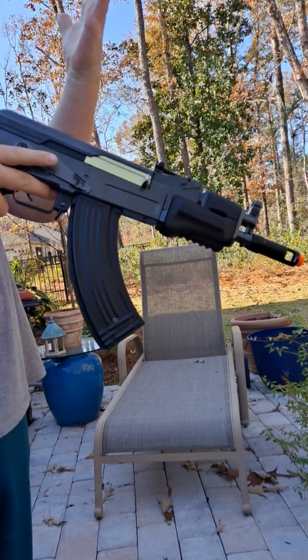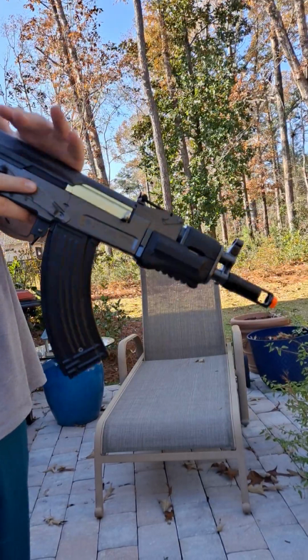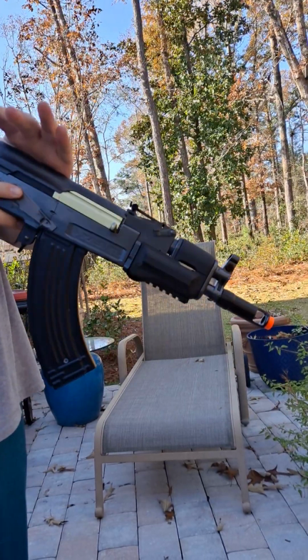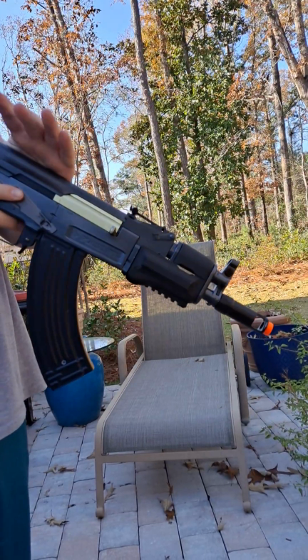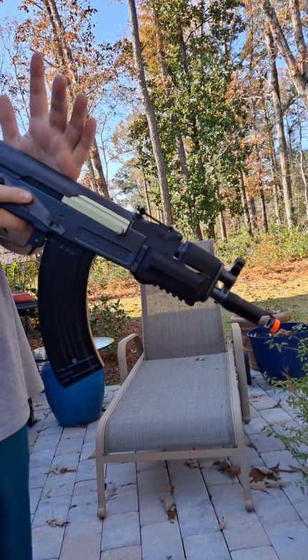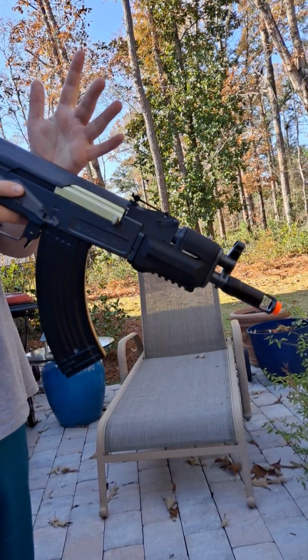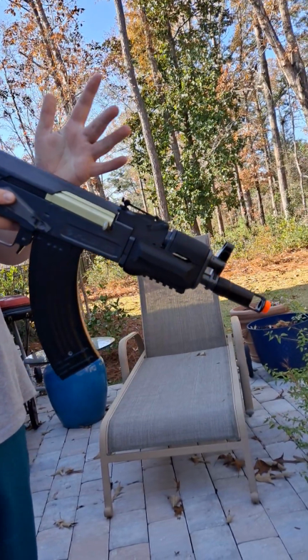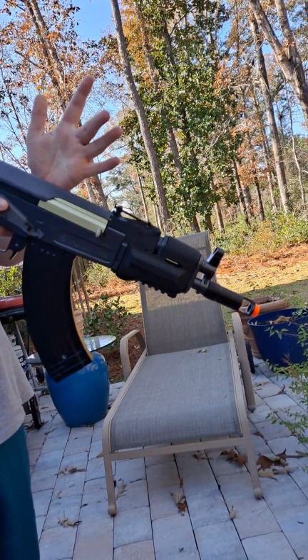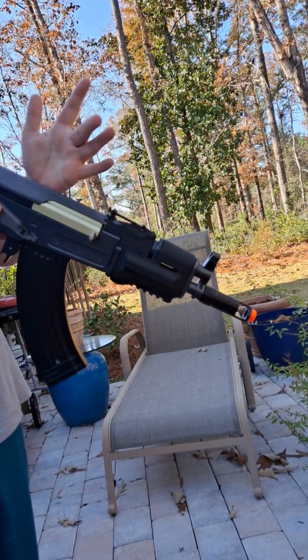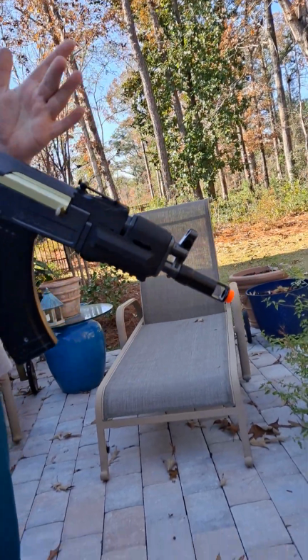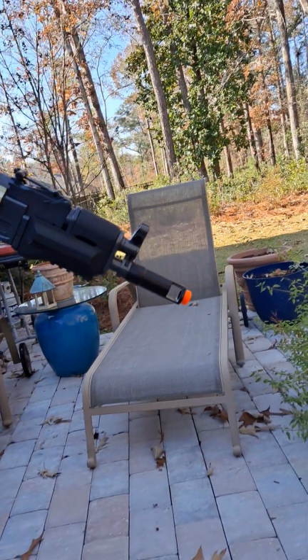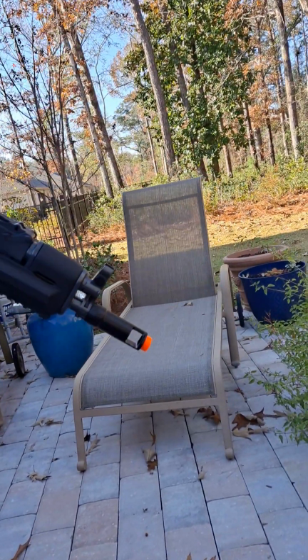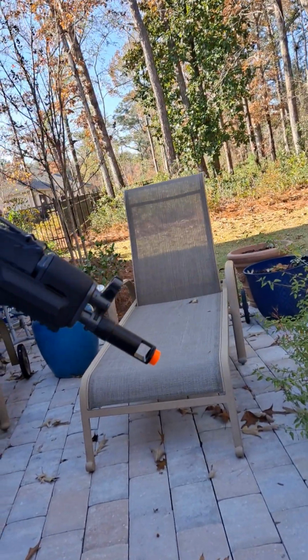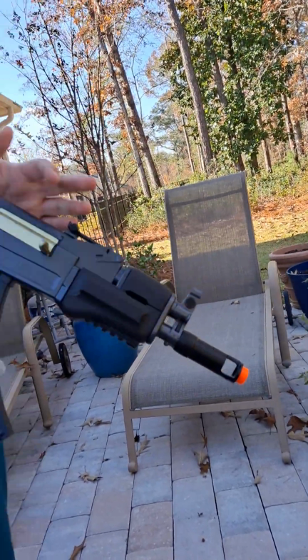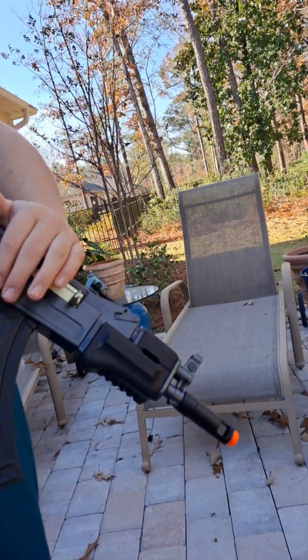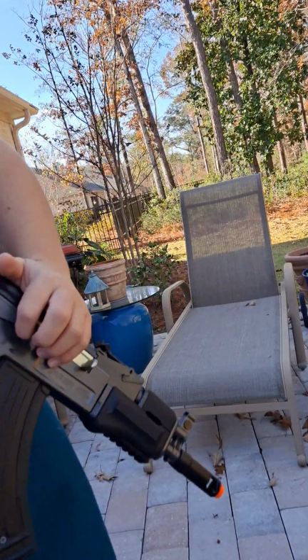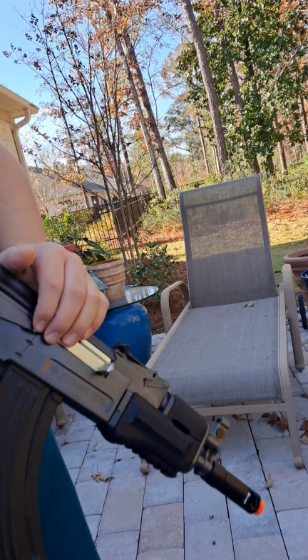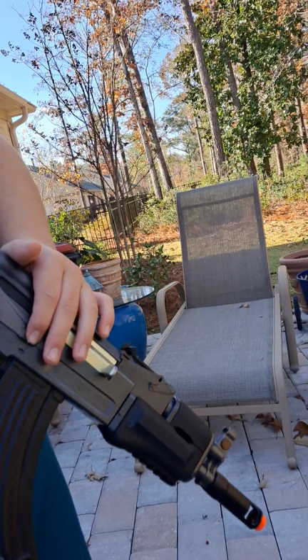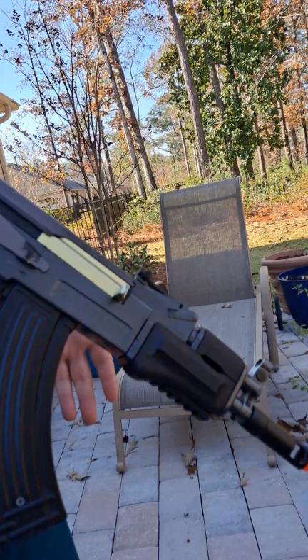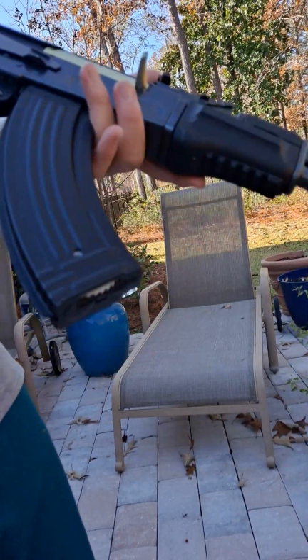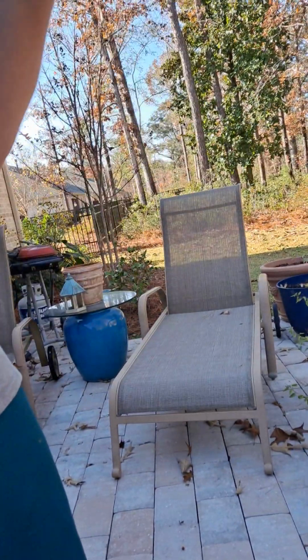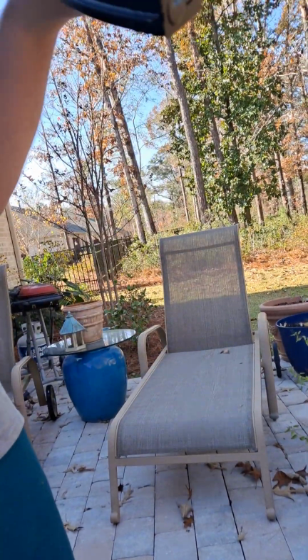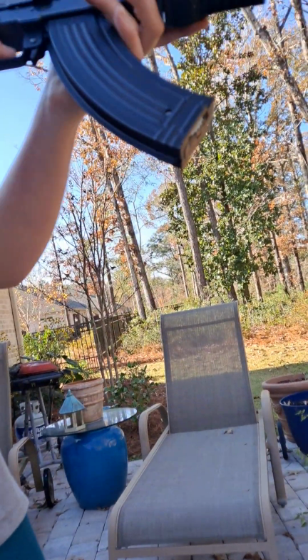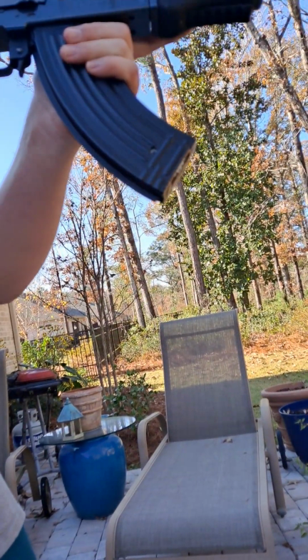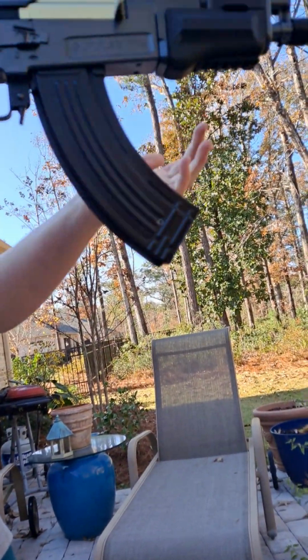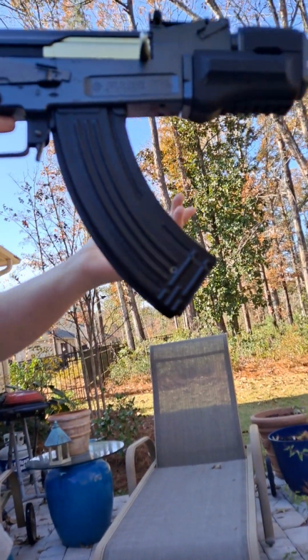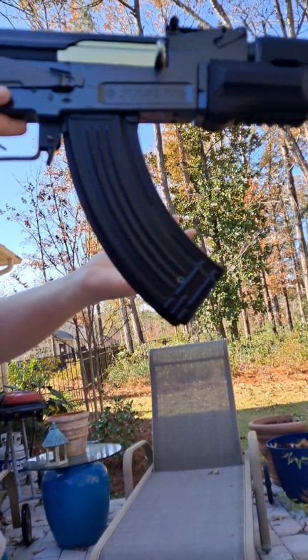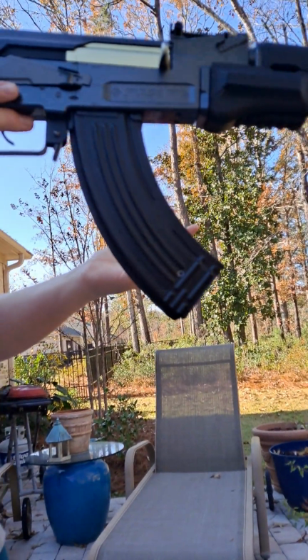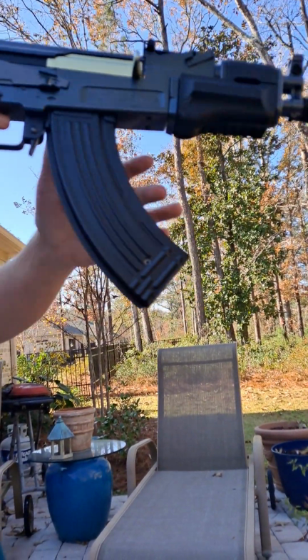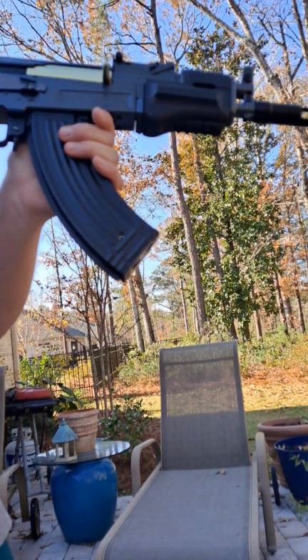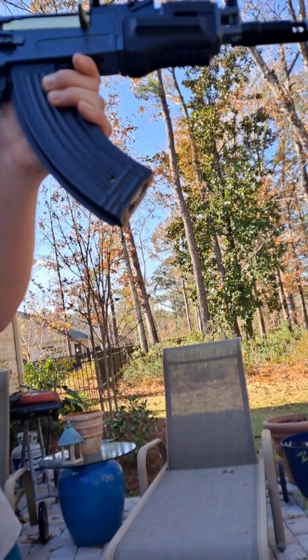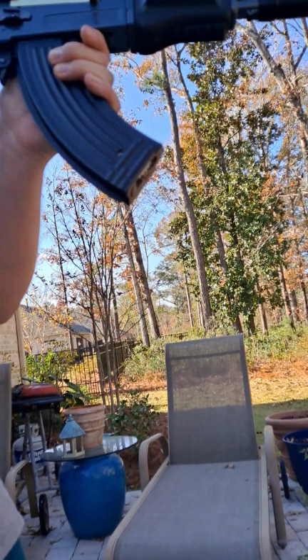It's on 8.4 volt. It seems pretty snappy for a $100 gun. Here's full auto — it's okay. It's probably around 15 to 16 rounds per second.